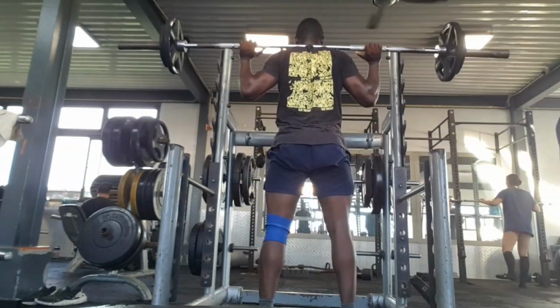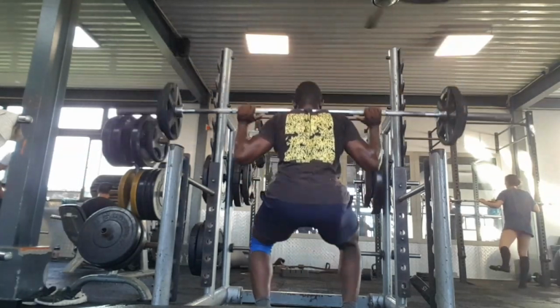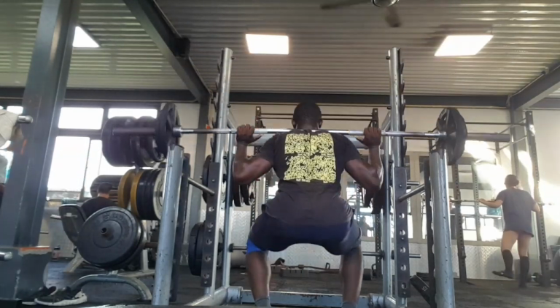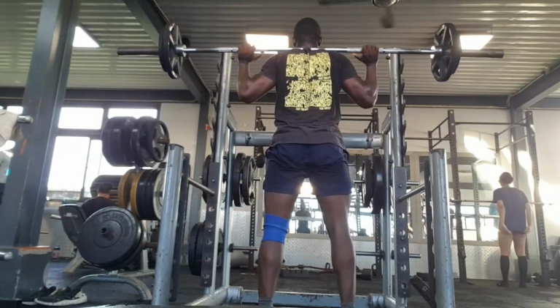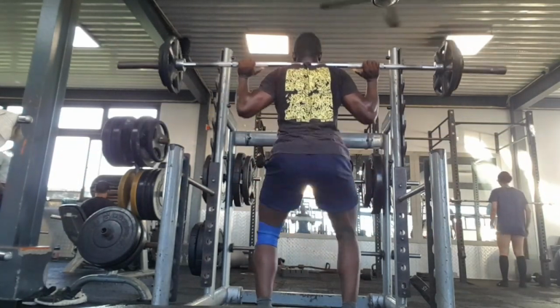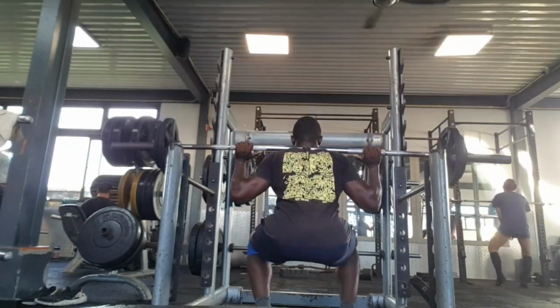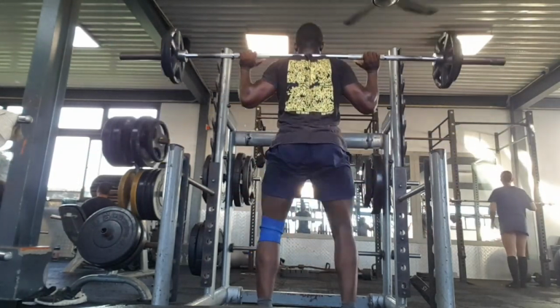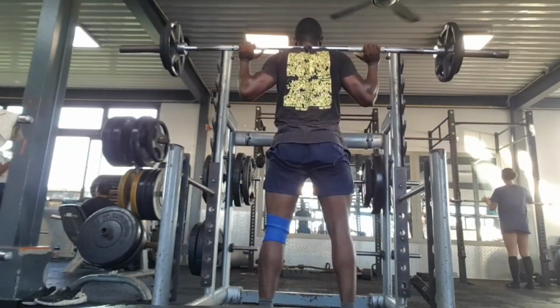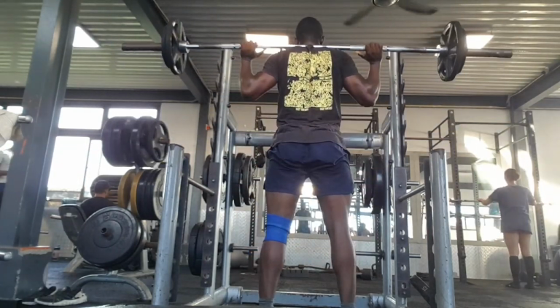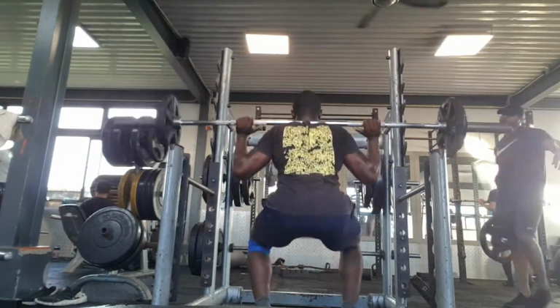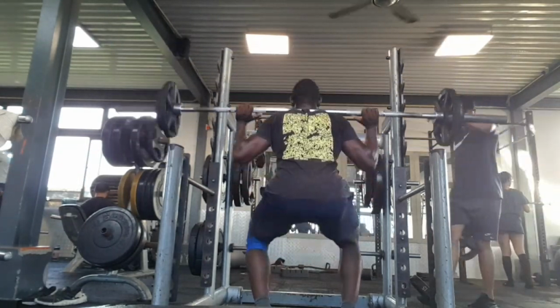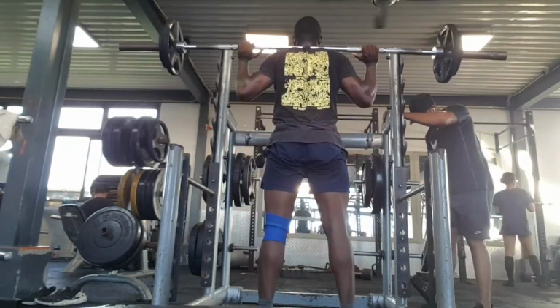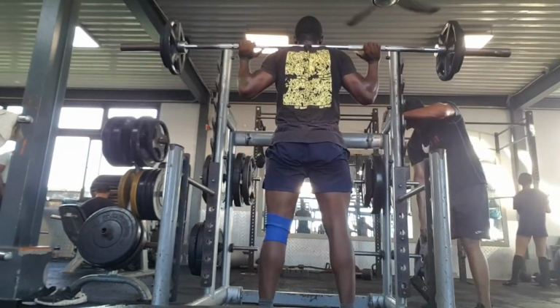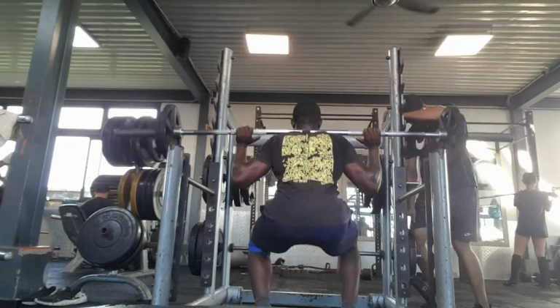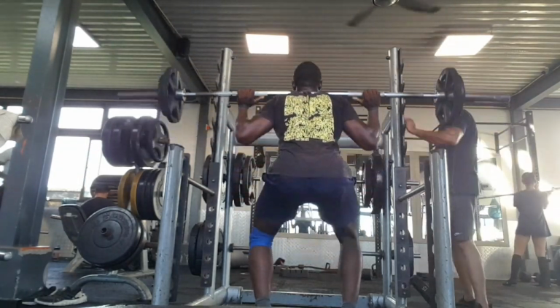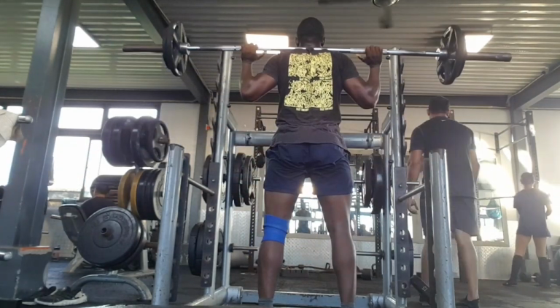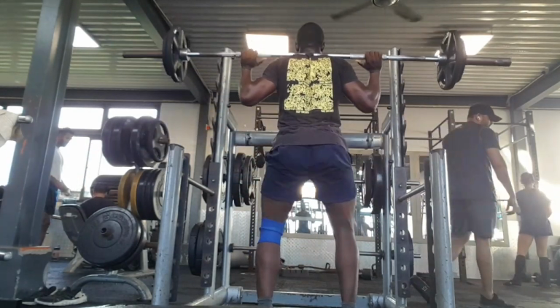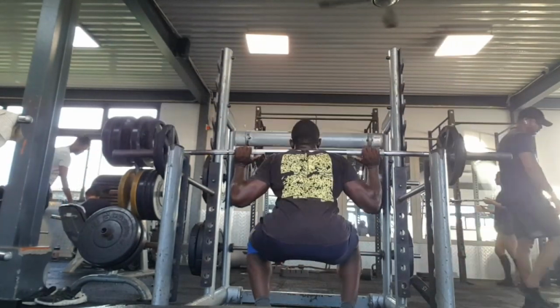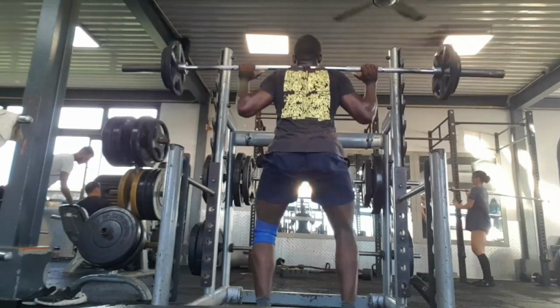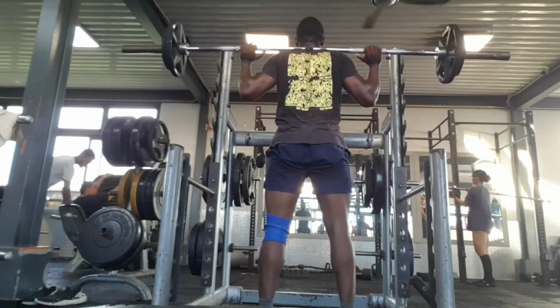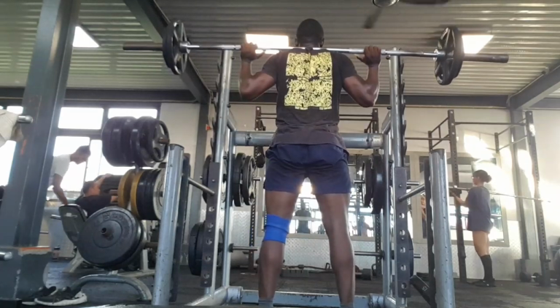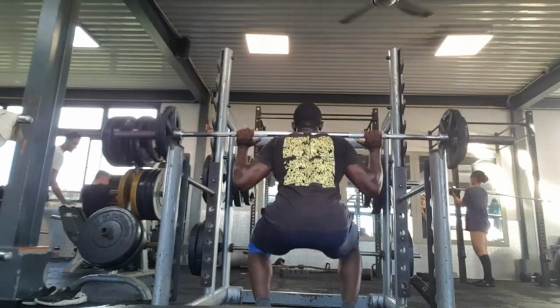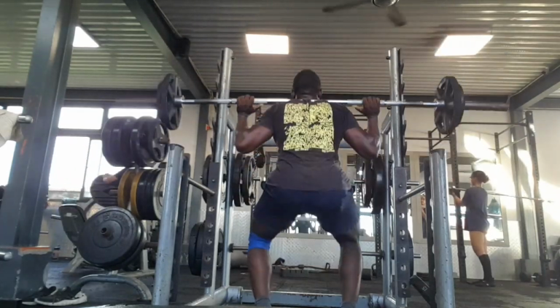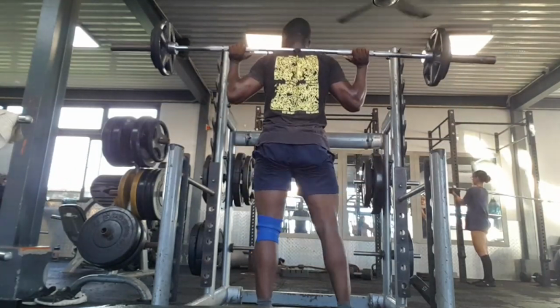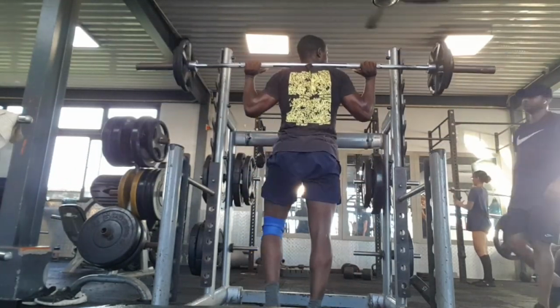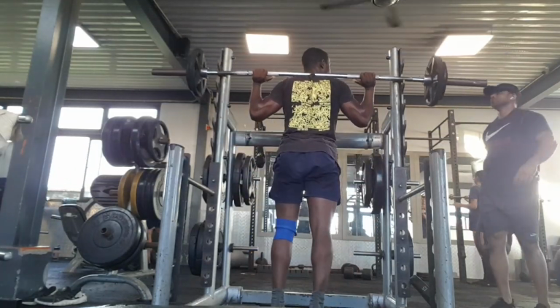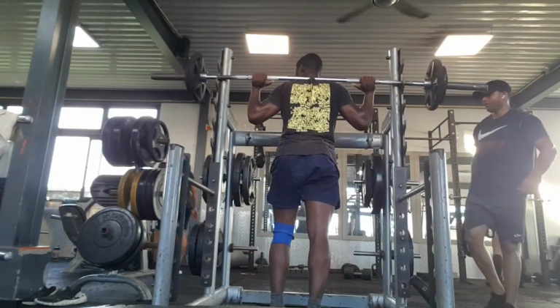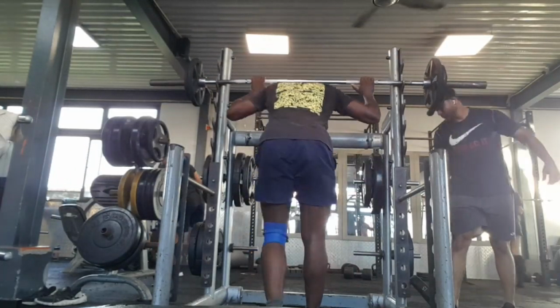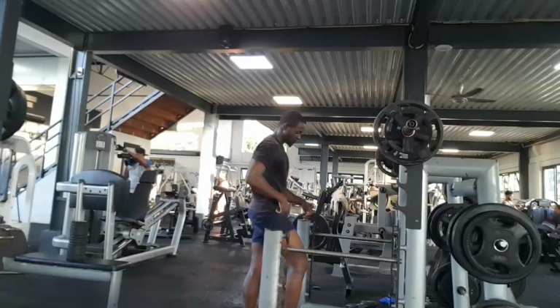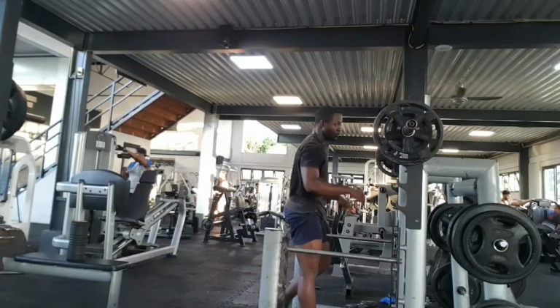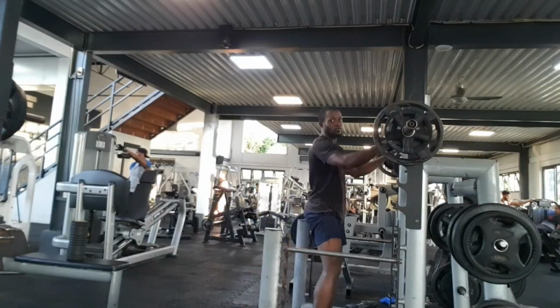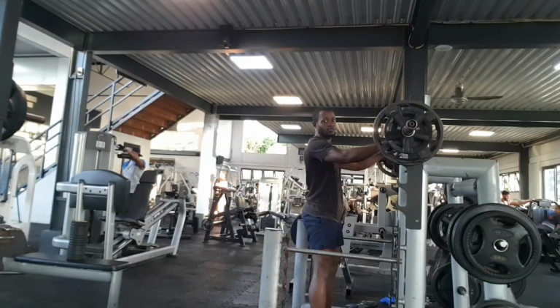This is my working set, going high reps — 15 rep range — just pumping out reps after the 30 kg.